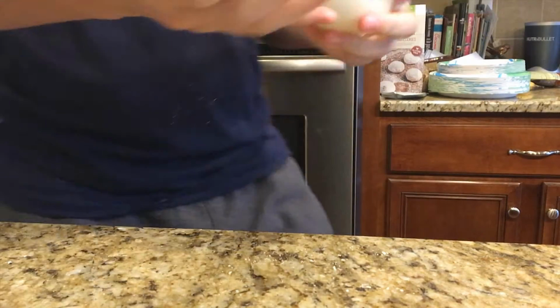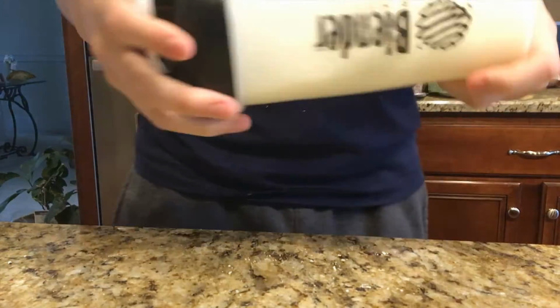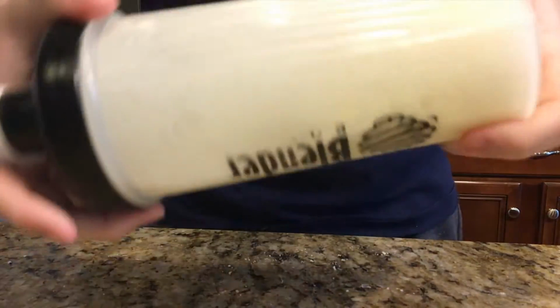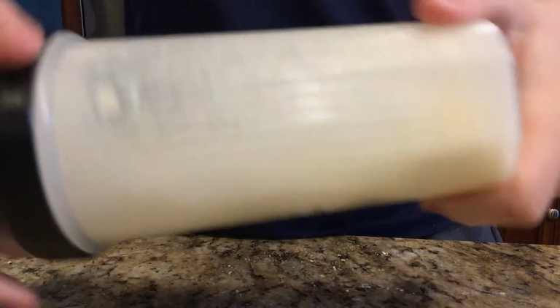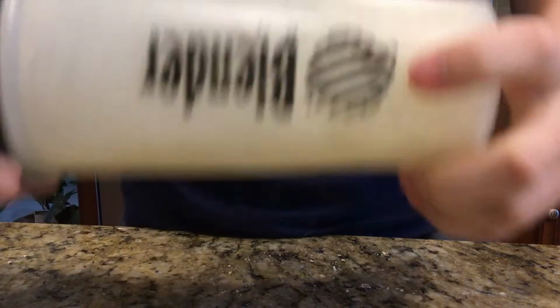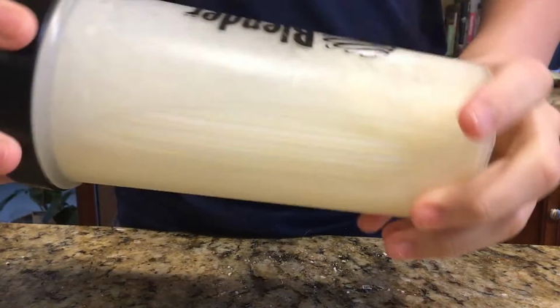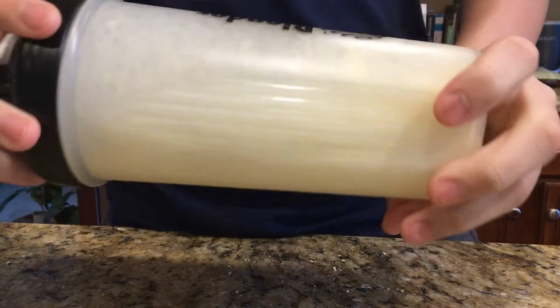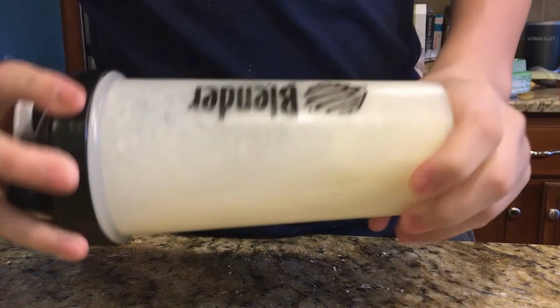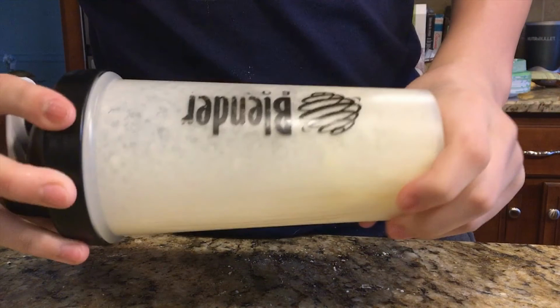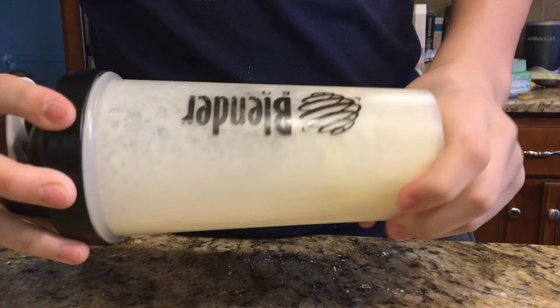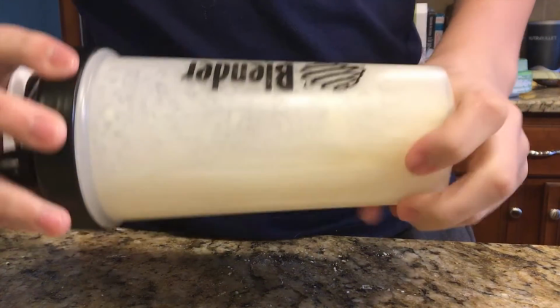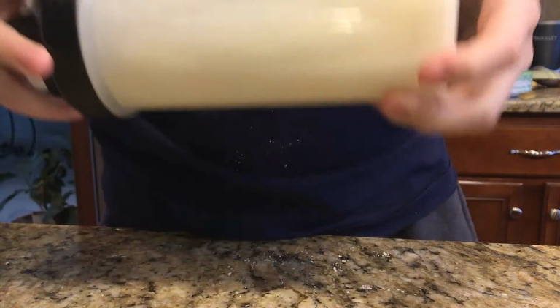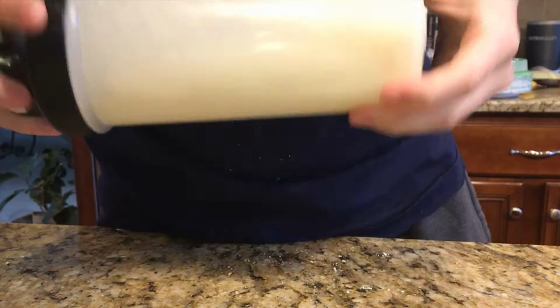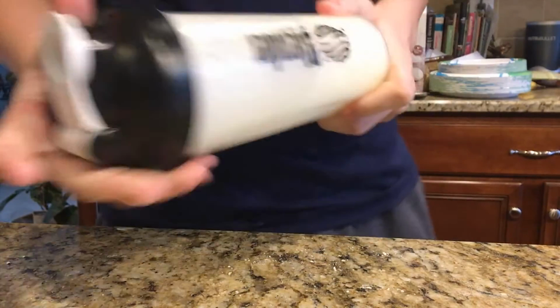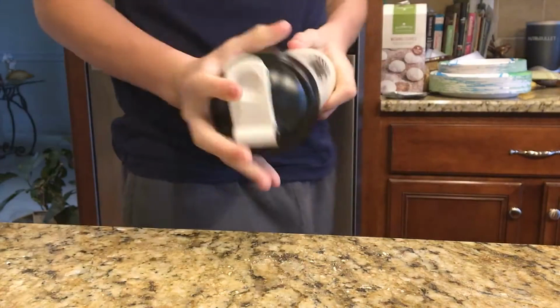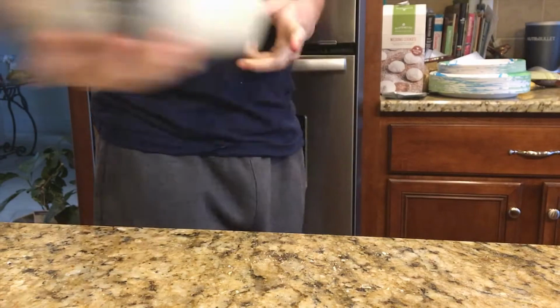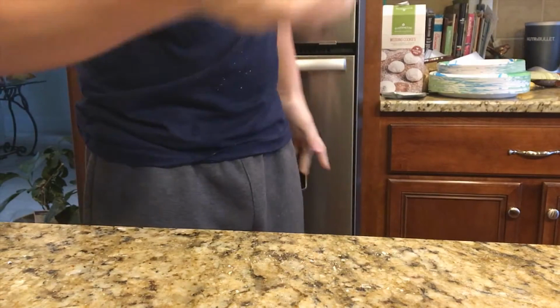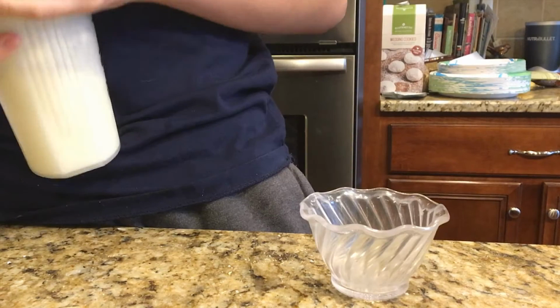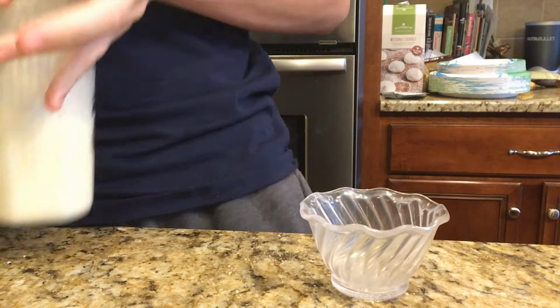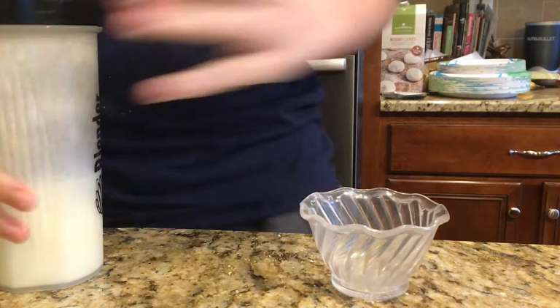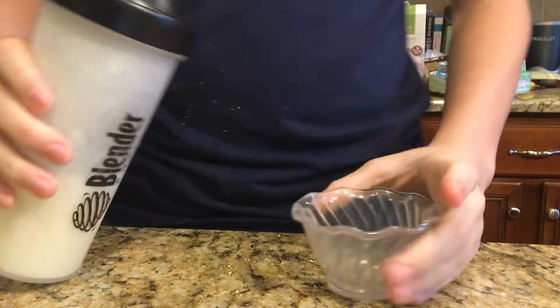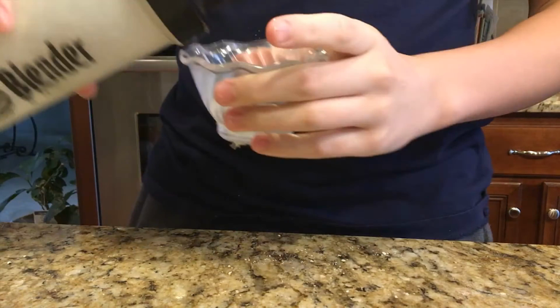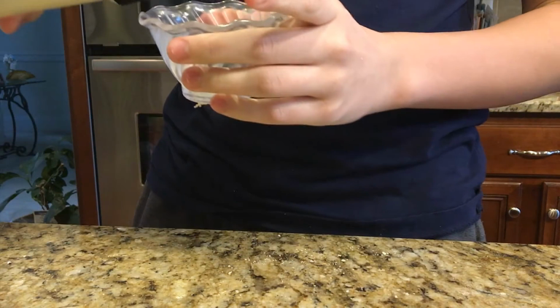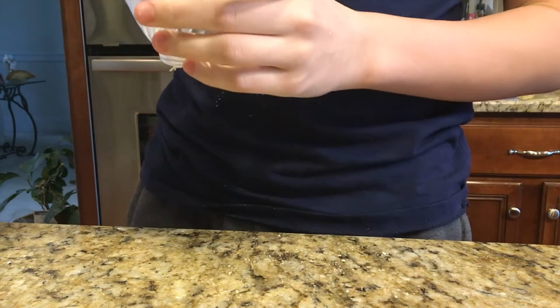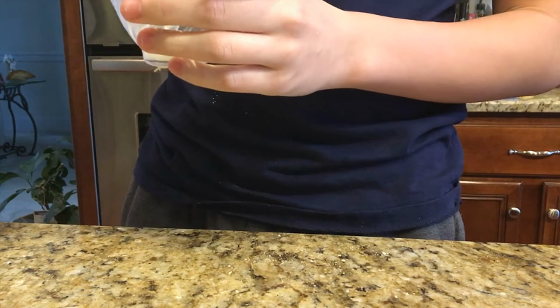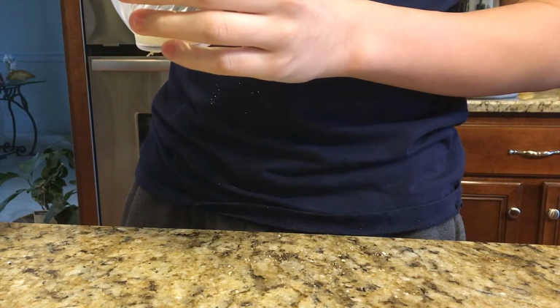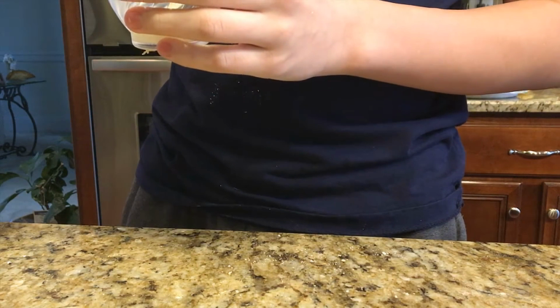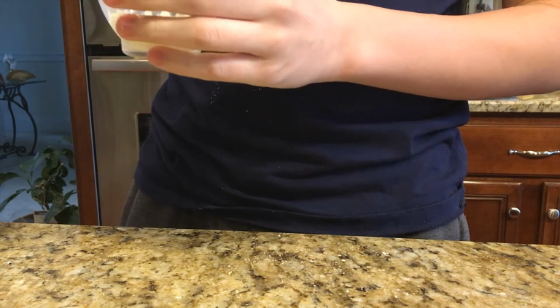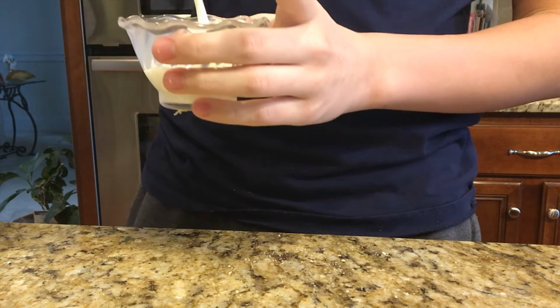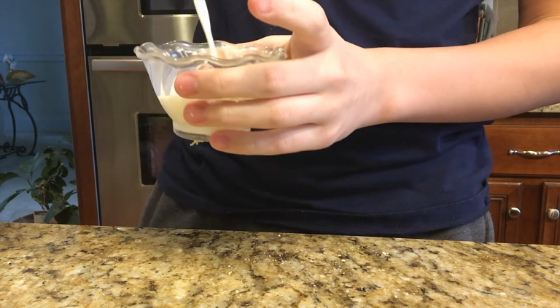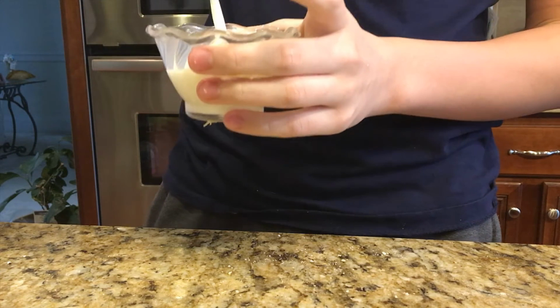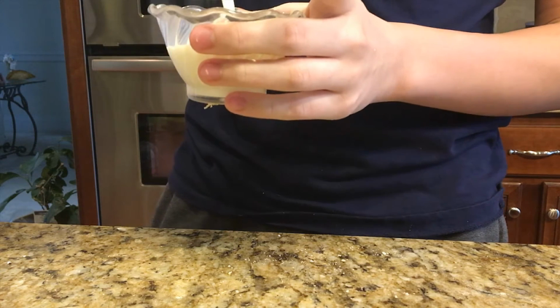In a few seconds you're gonna start hearing the milk and the butter separate. You're gonna start hearing some plopping and the milk slushing around. That's when you pour the buttermilk out, and then you shake it for a little bit more until you hear some more milk slushing.